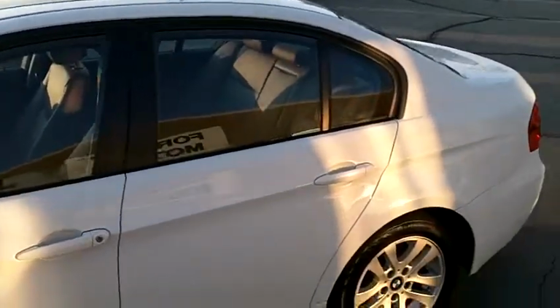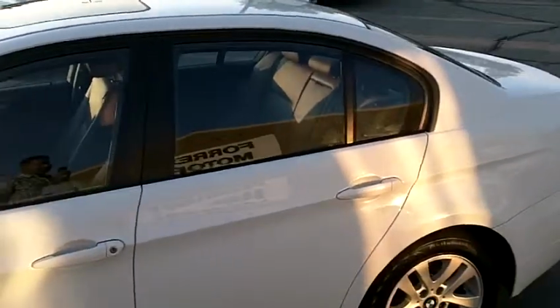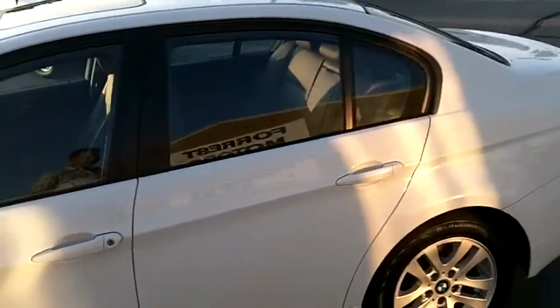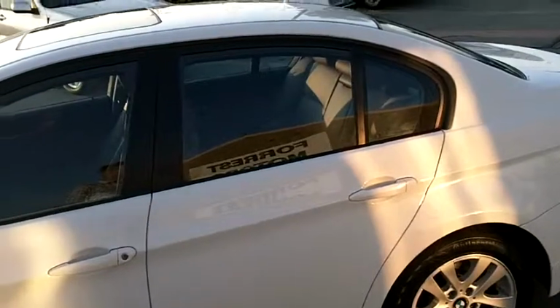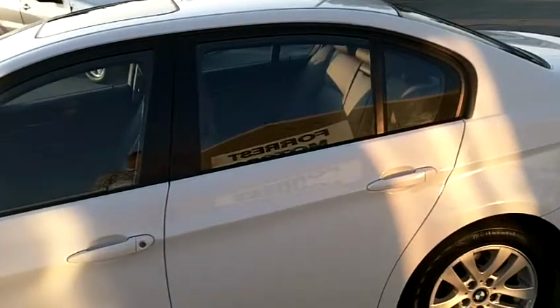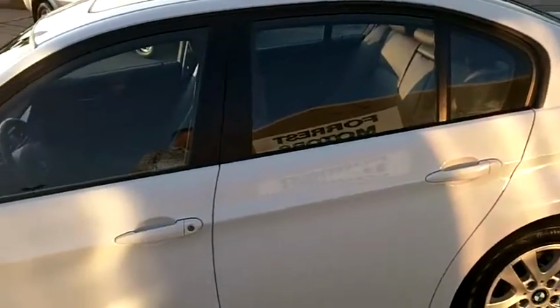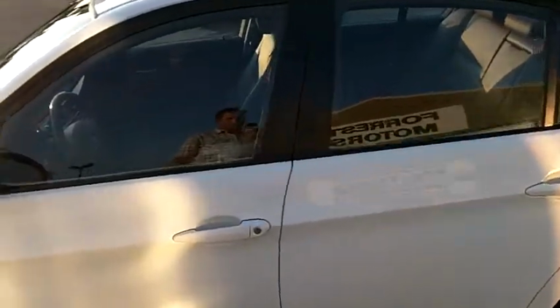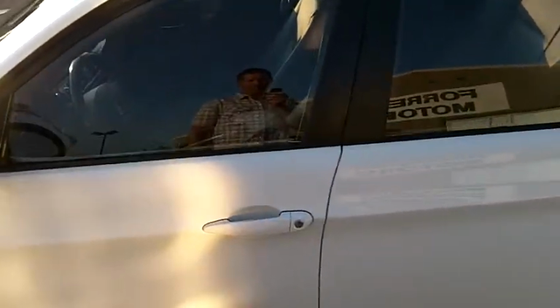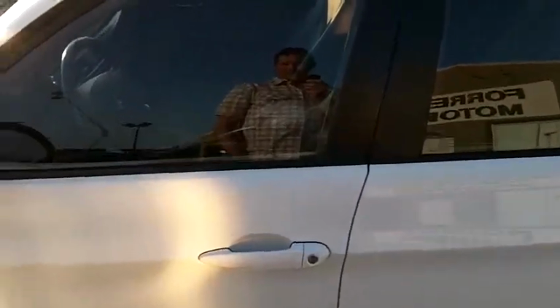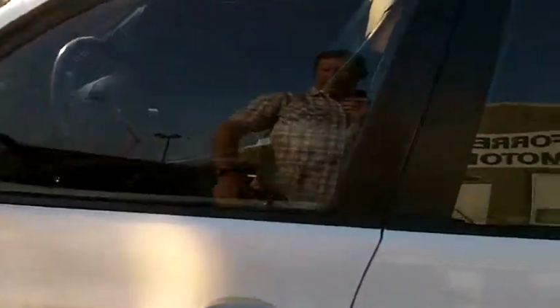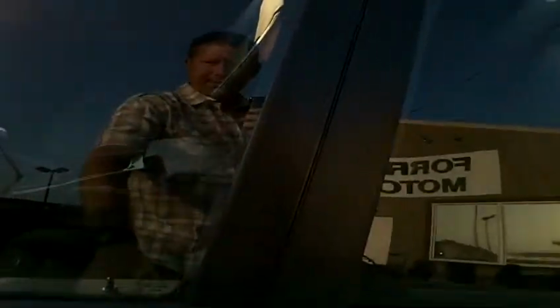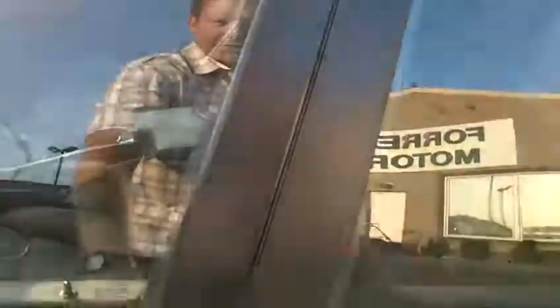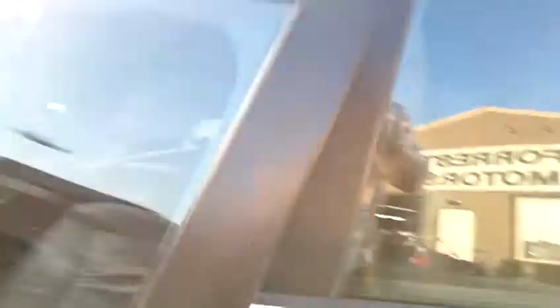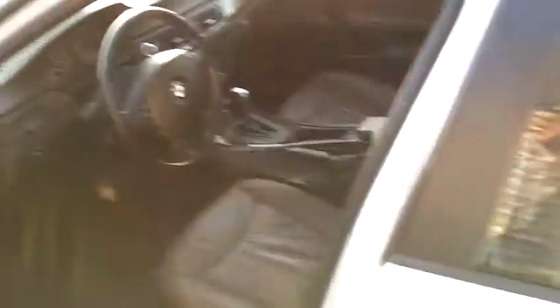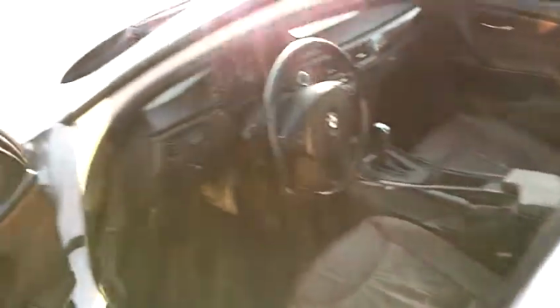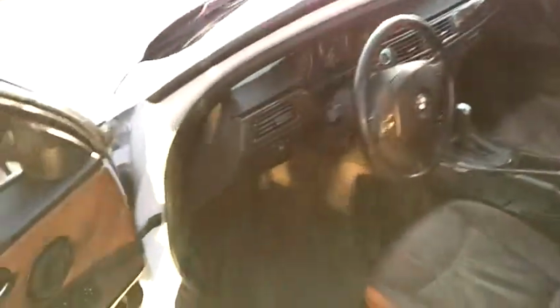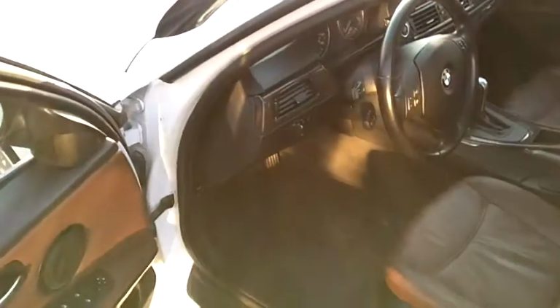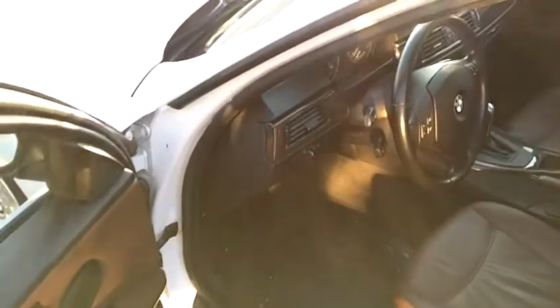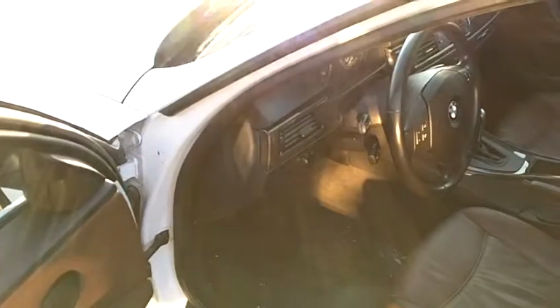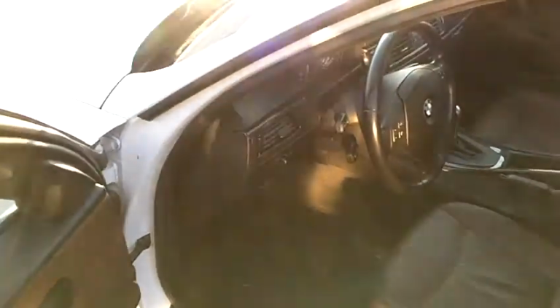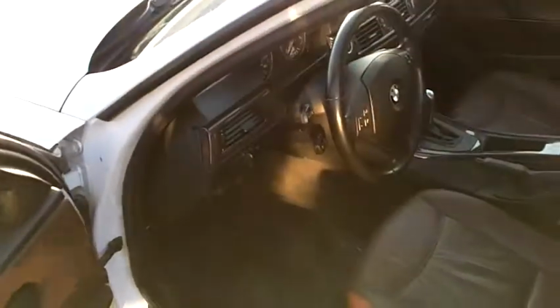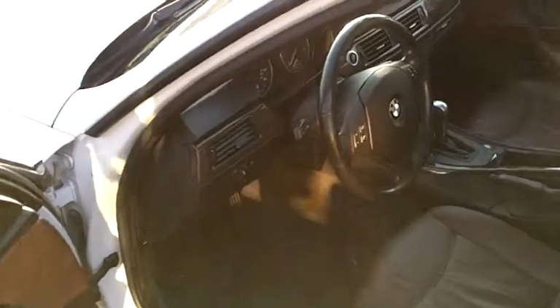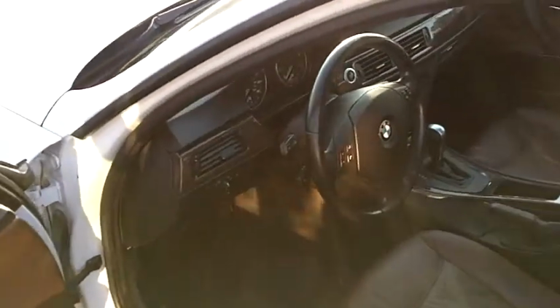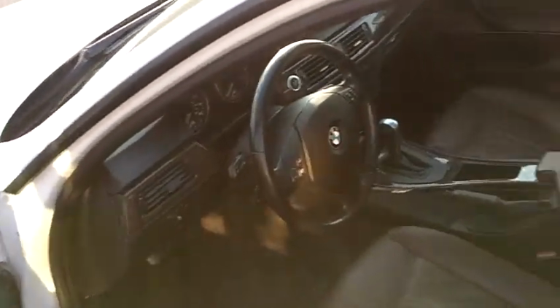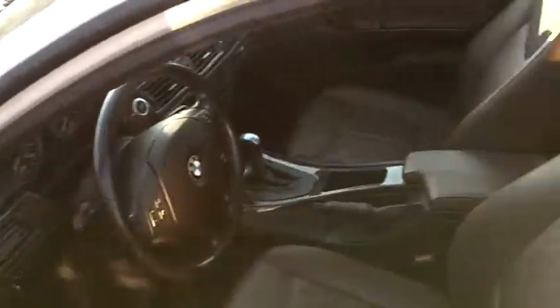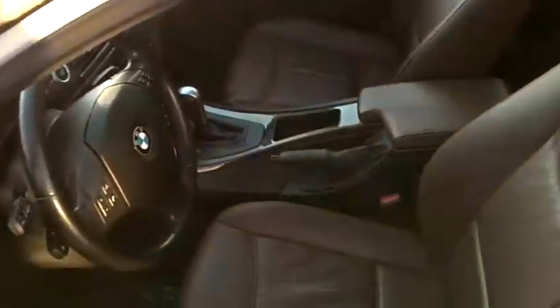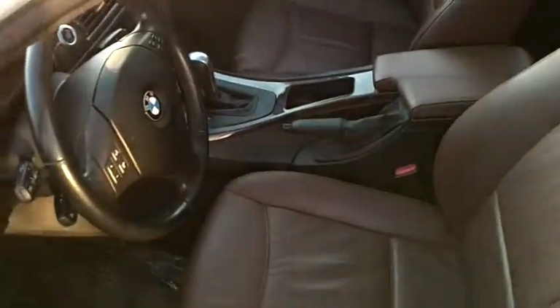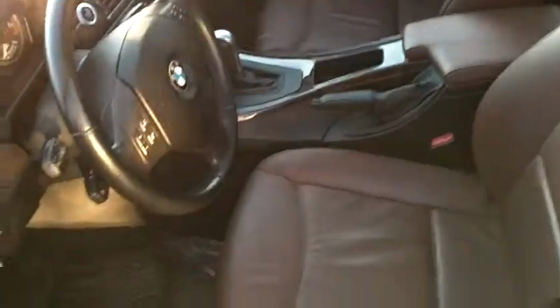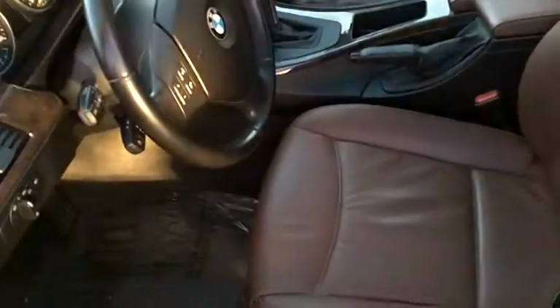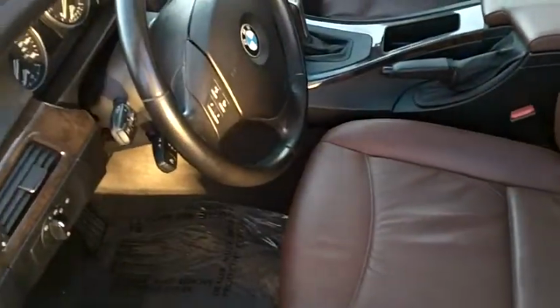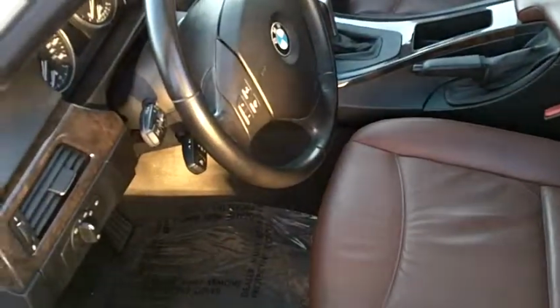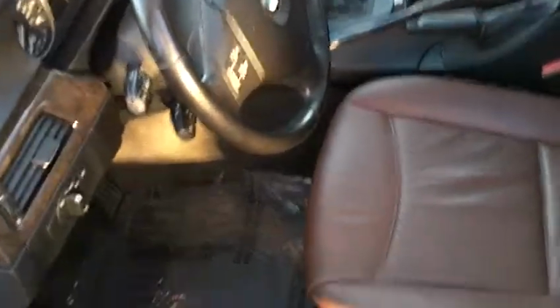This car rides very smoothly and very quietly — a beautiful ride. The interior, as with all things BMW, is very well loaded, and this one is no exception to that rule.